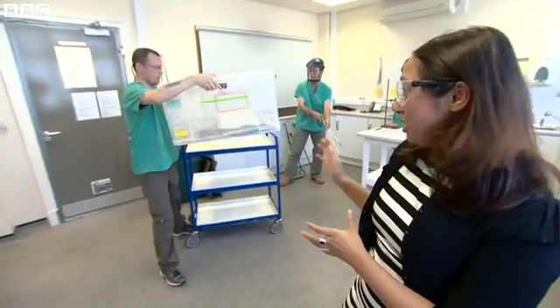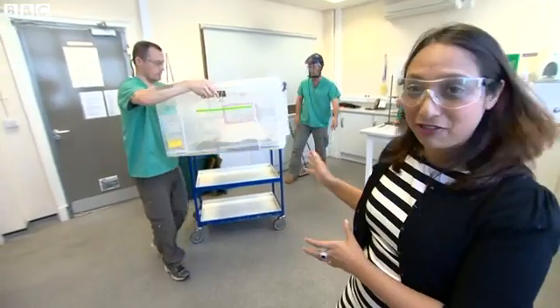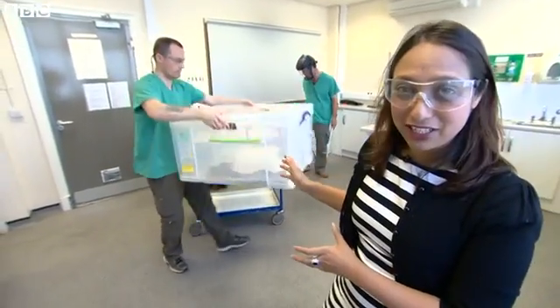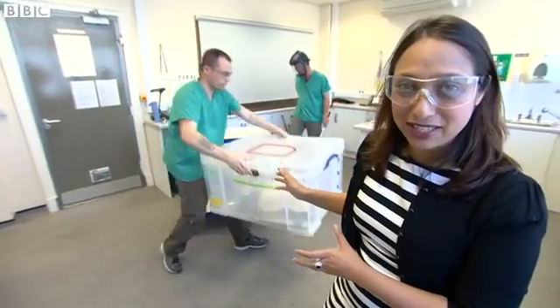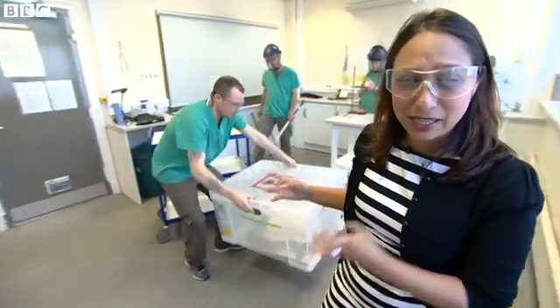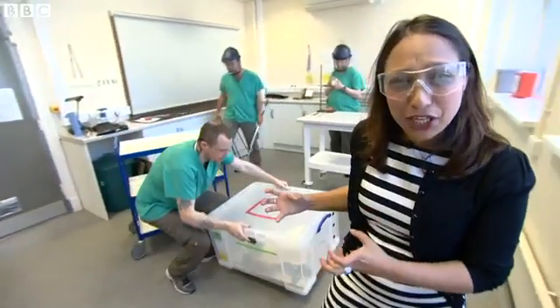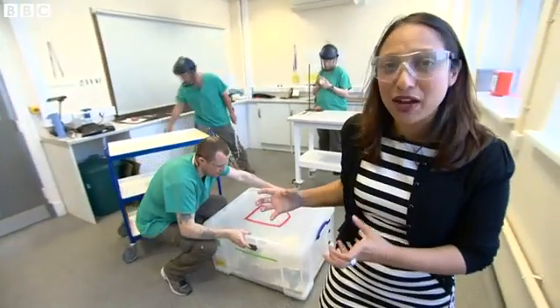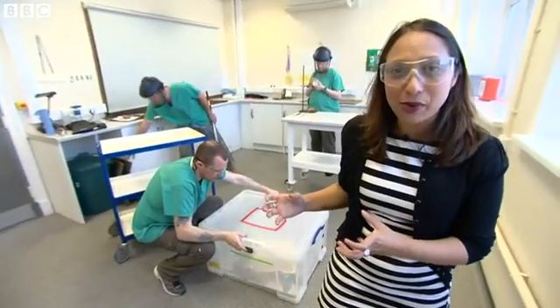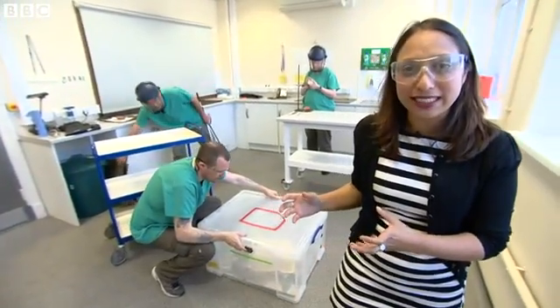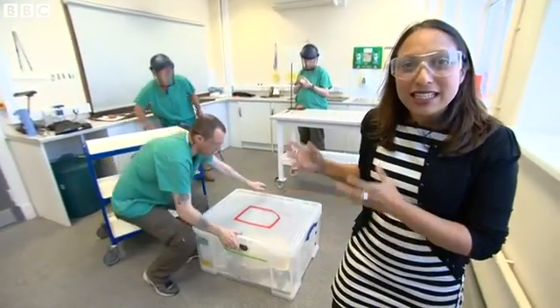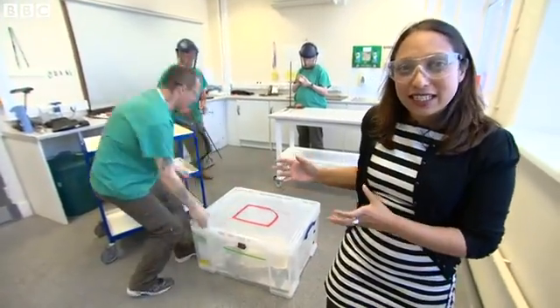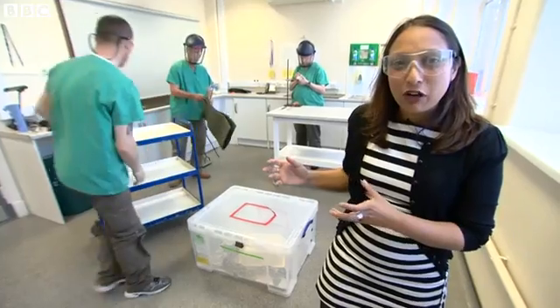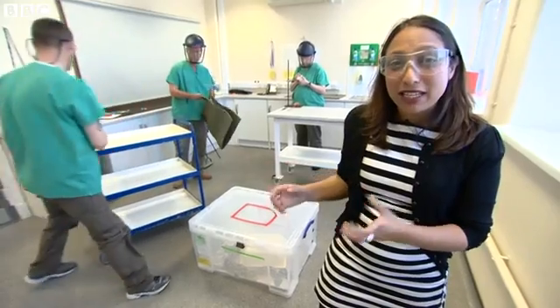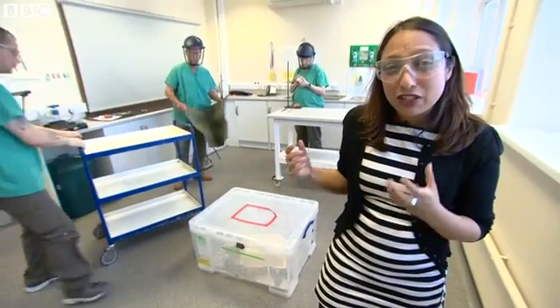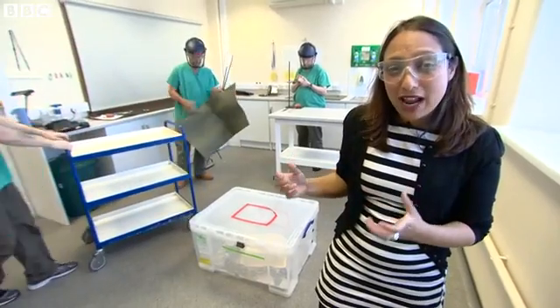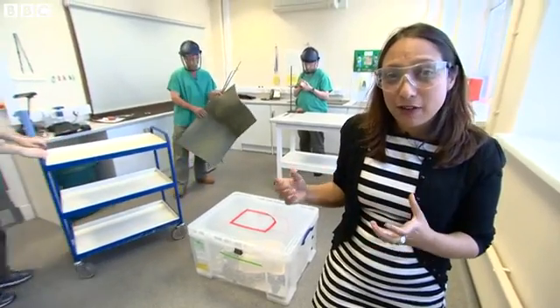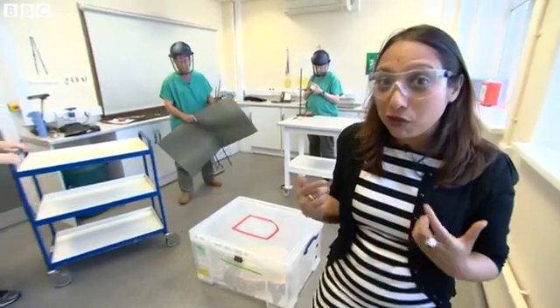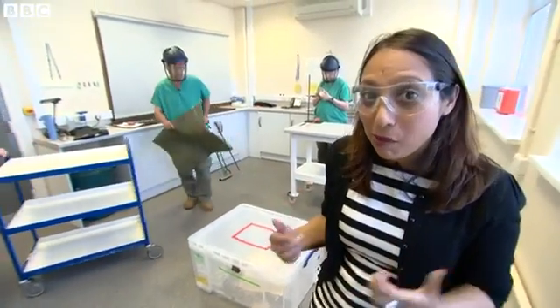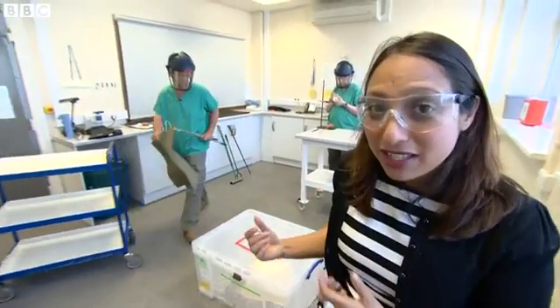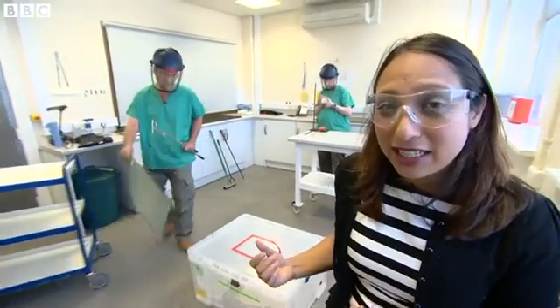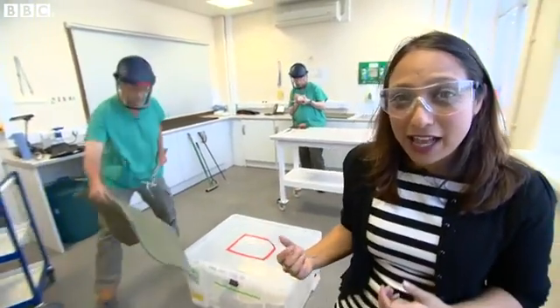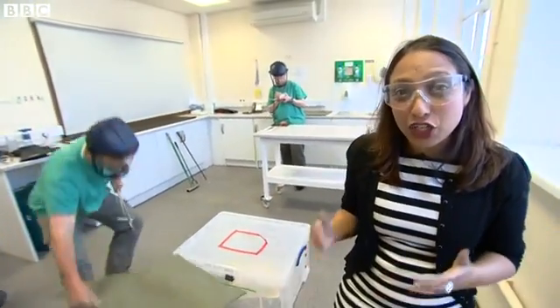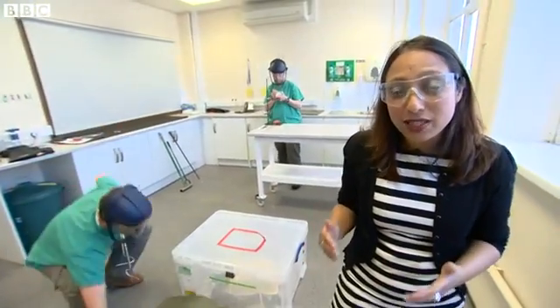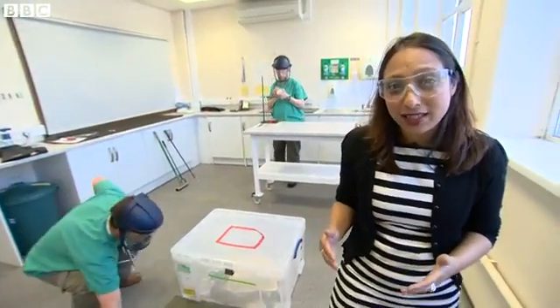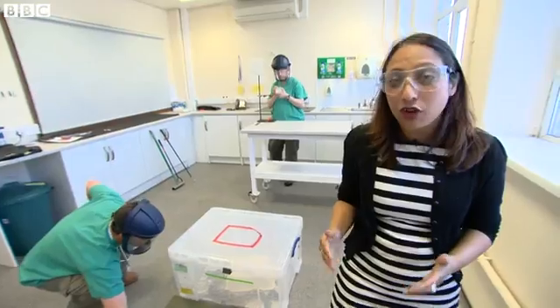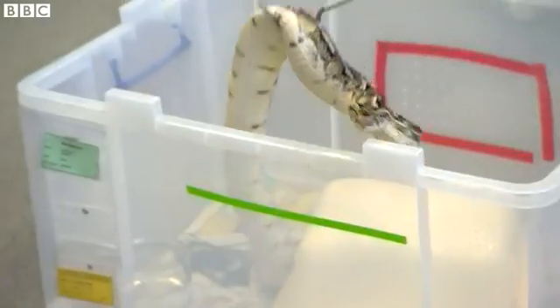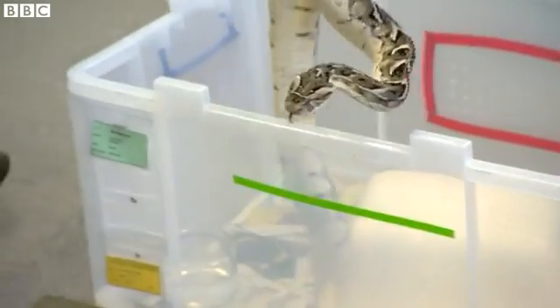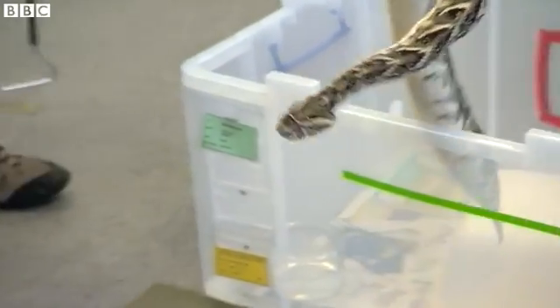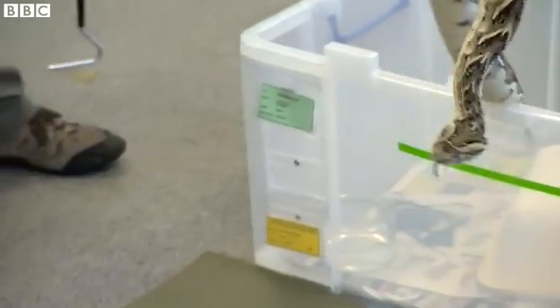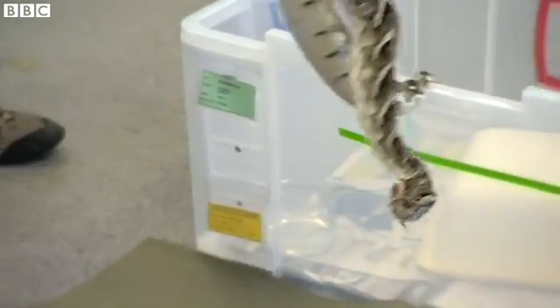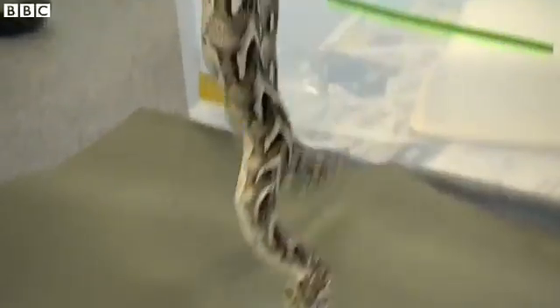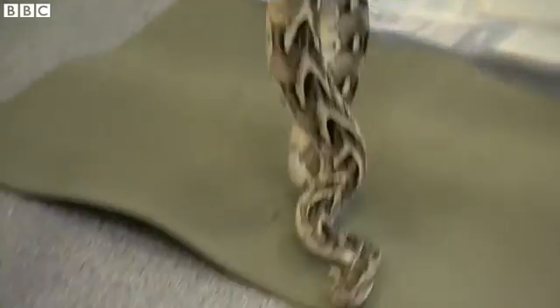The puff adder you can see there can bite you very quickly. Scientists are about to extract the venom from the snake's fangs and use that to try and develop new anti-venoms. Go back, everybody.